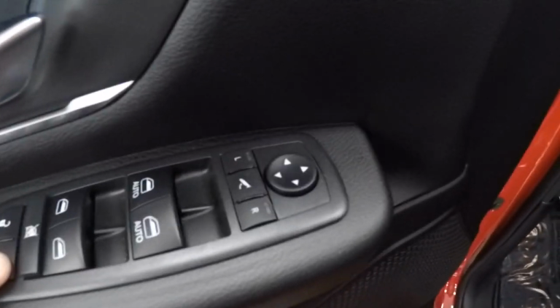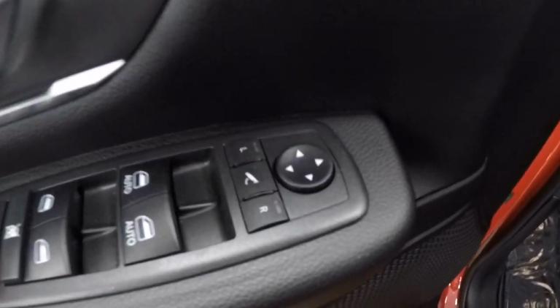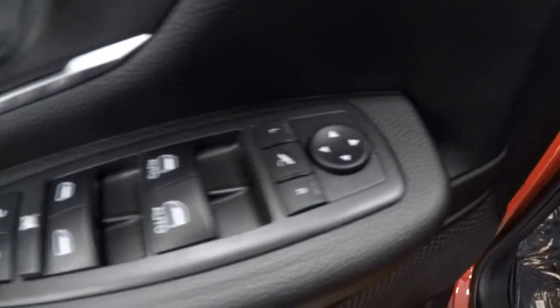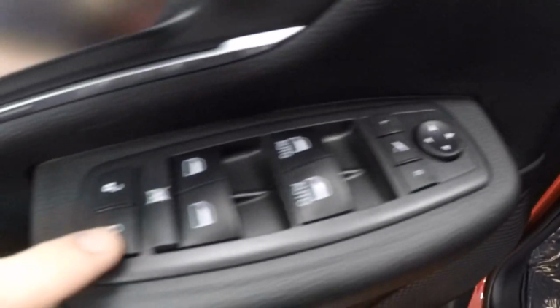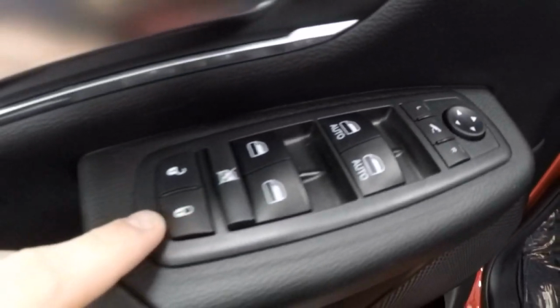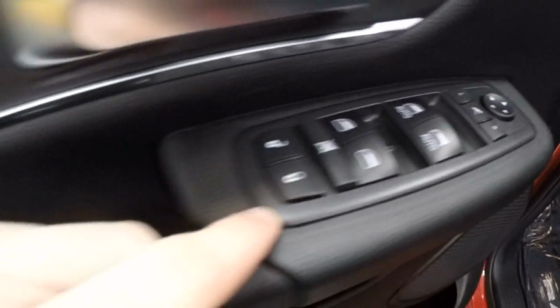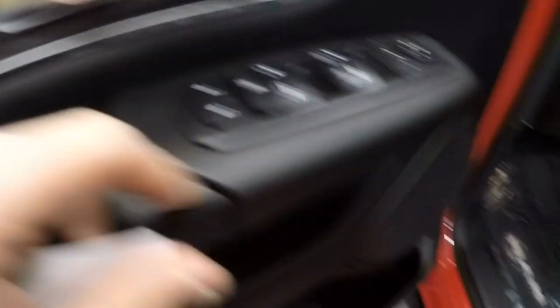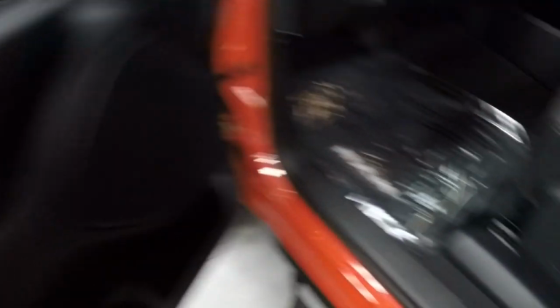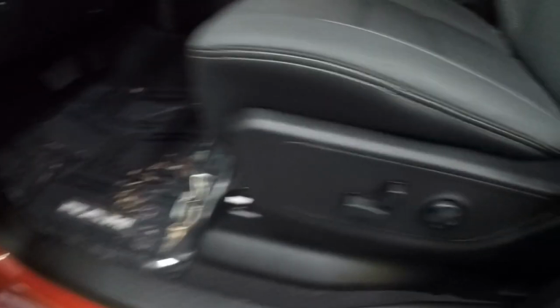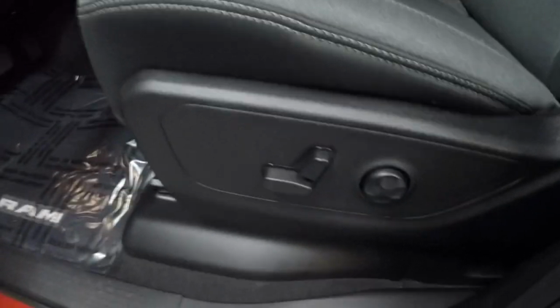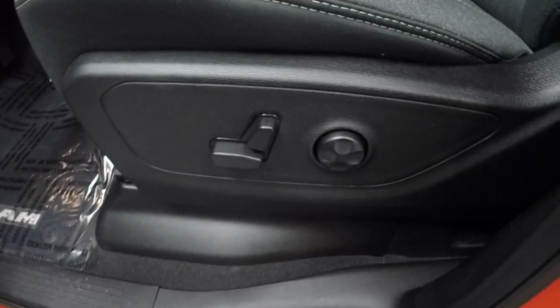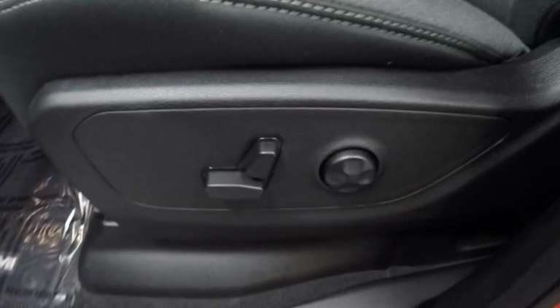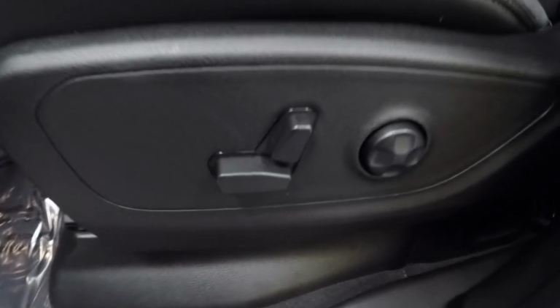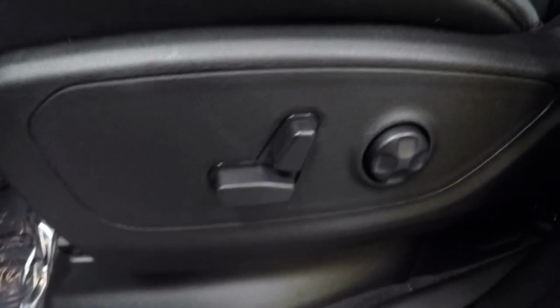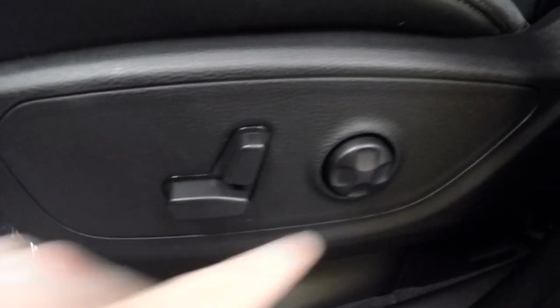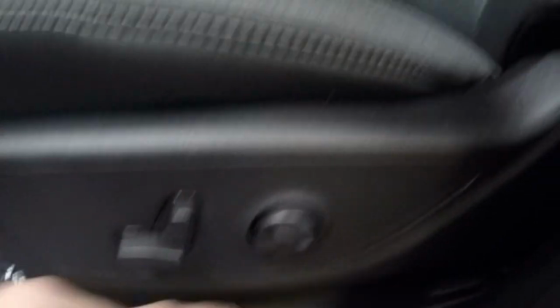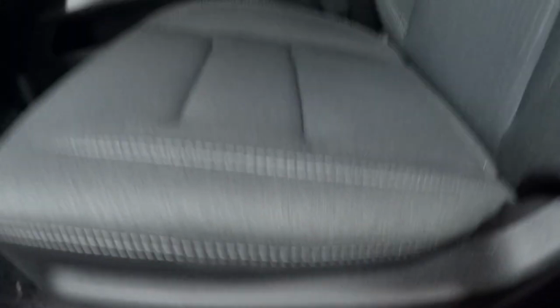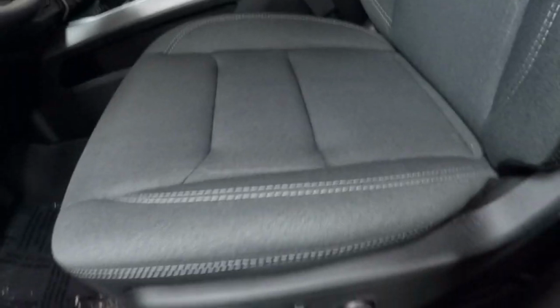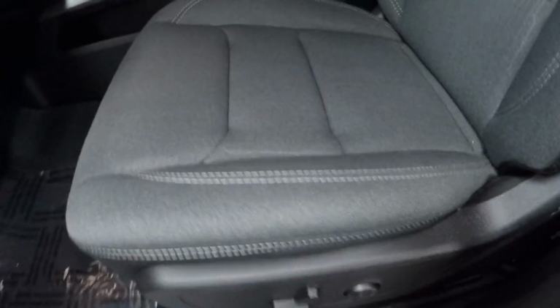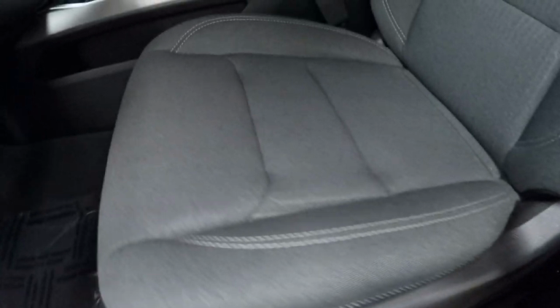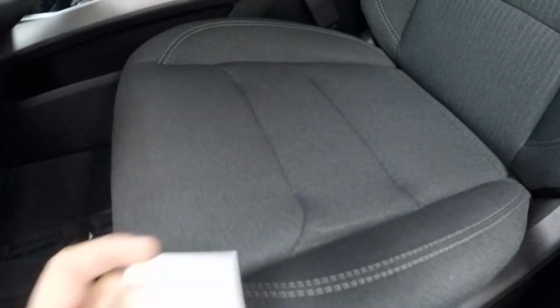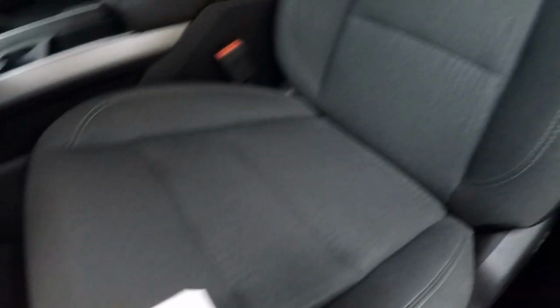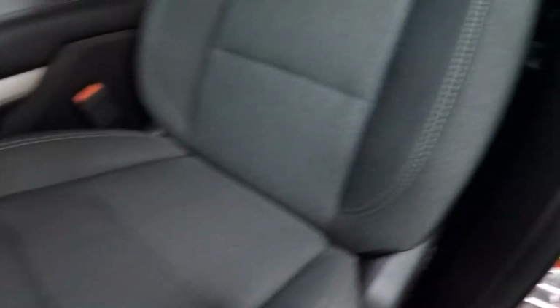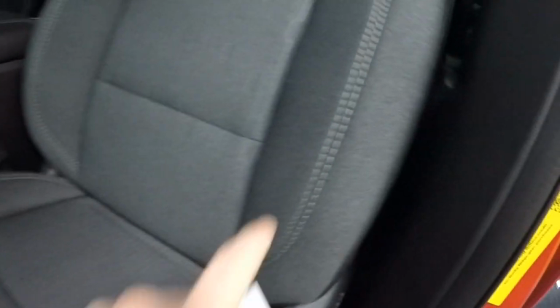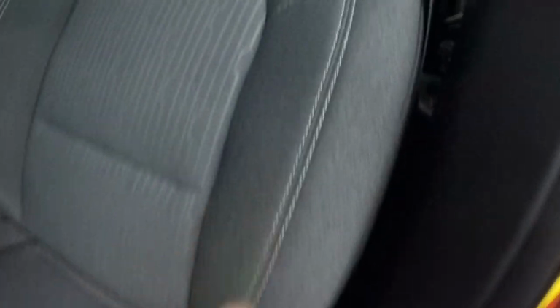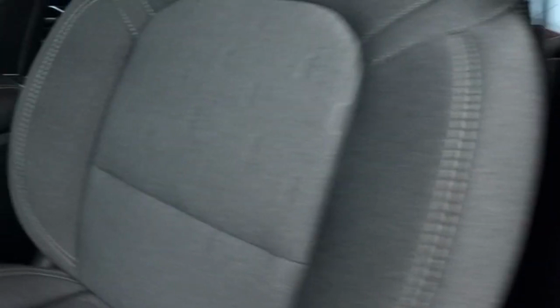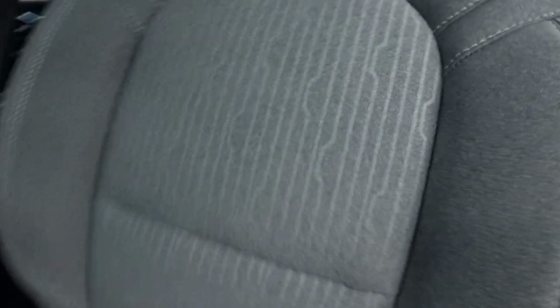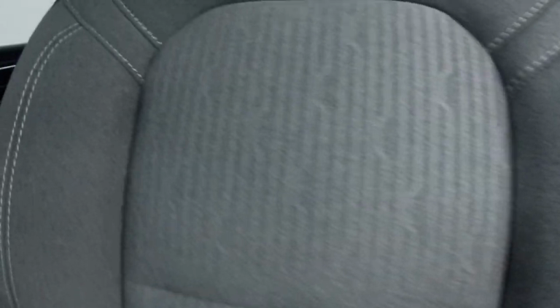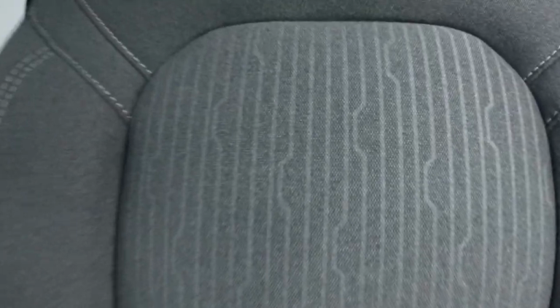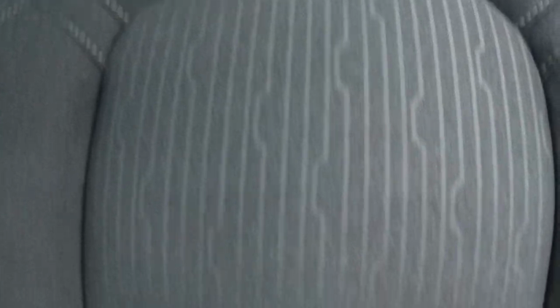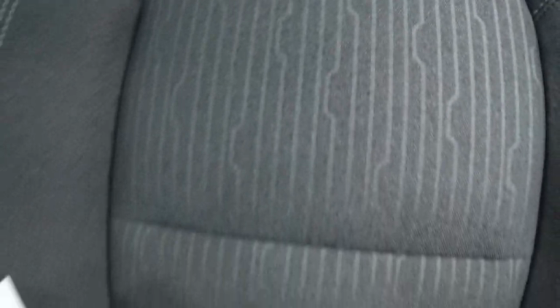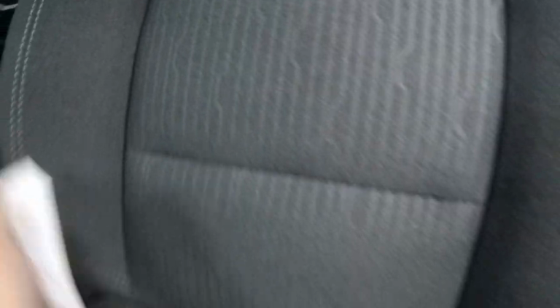Power mirrors, windows and locks, as well as power seats with lumbar. These are premium cloth seats with white stitching and kind of a design there in the center.